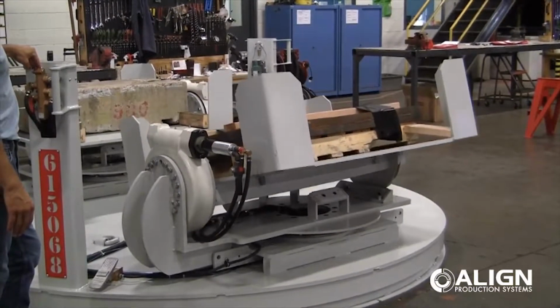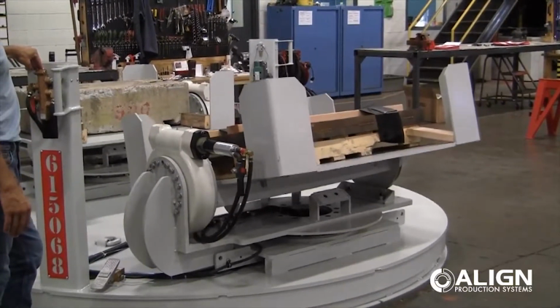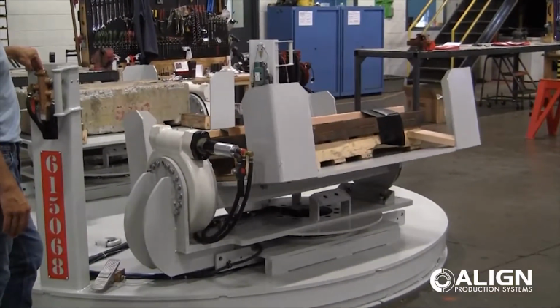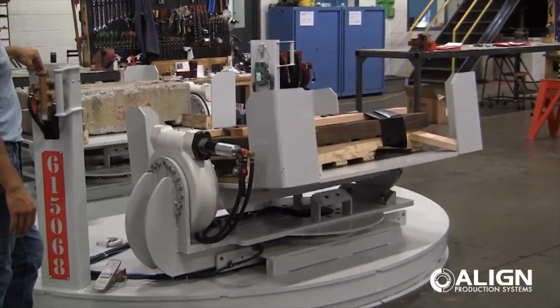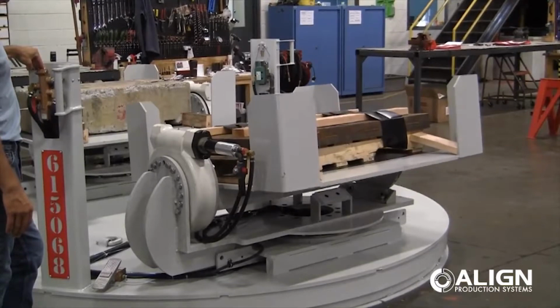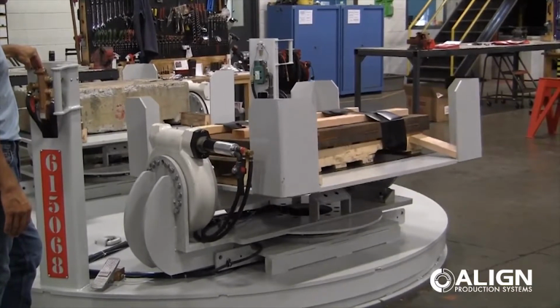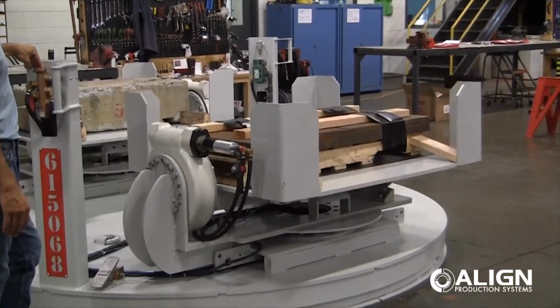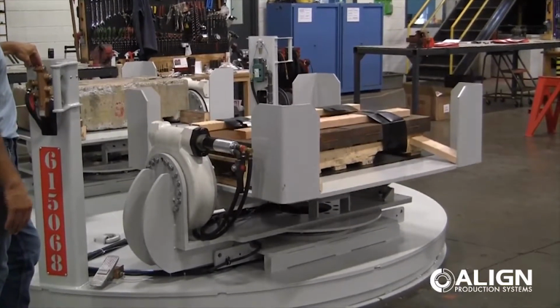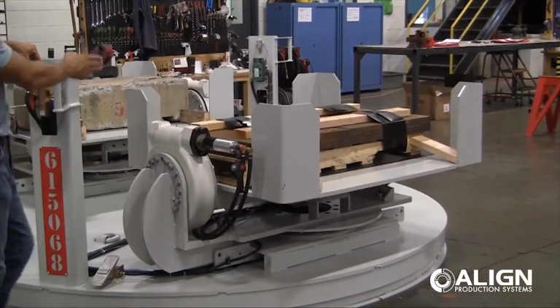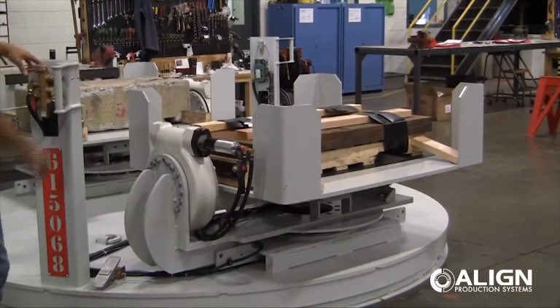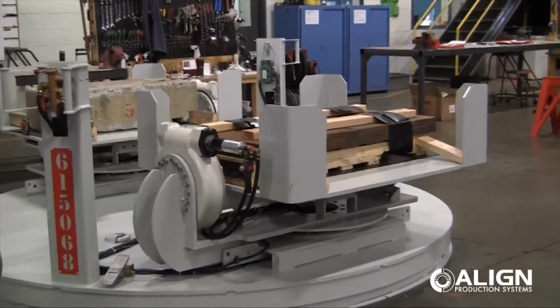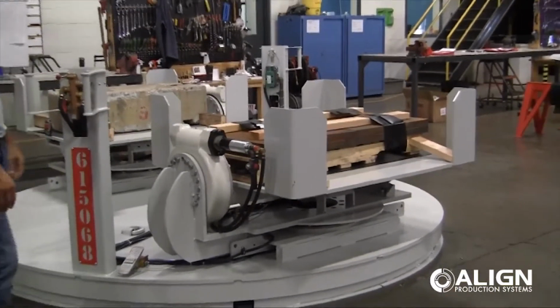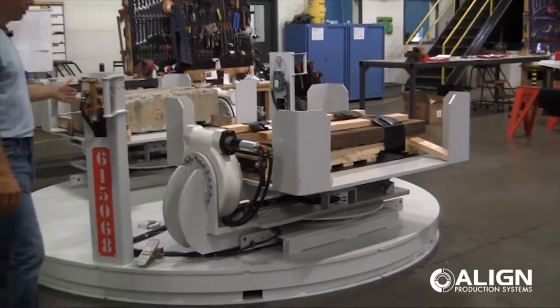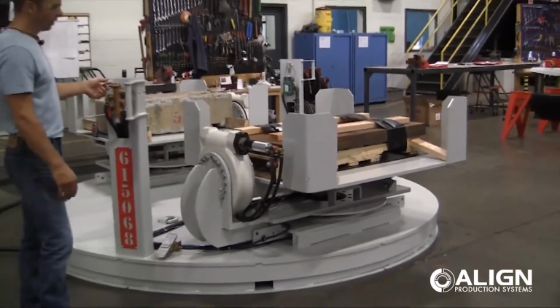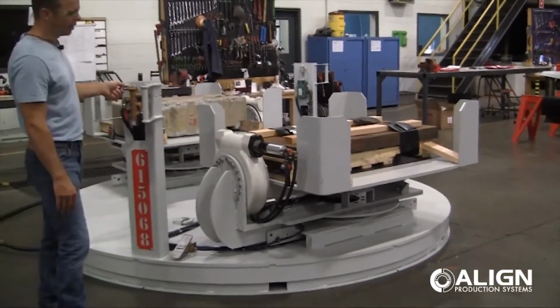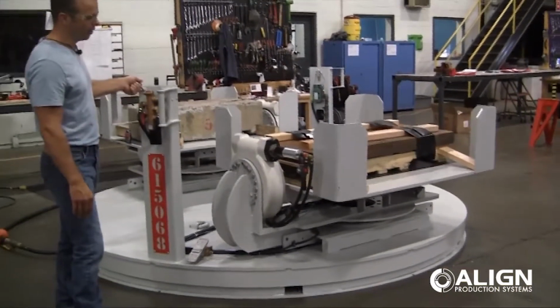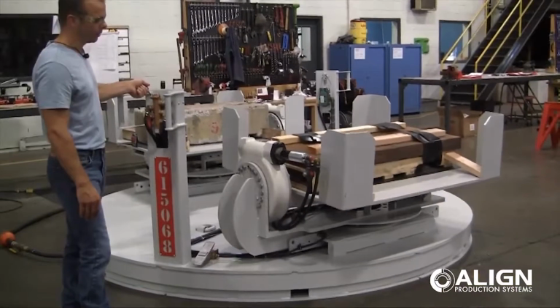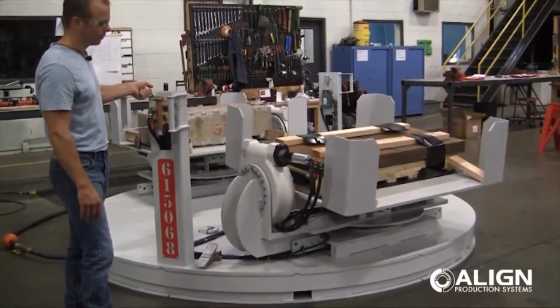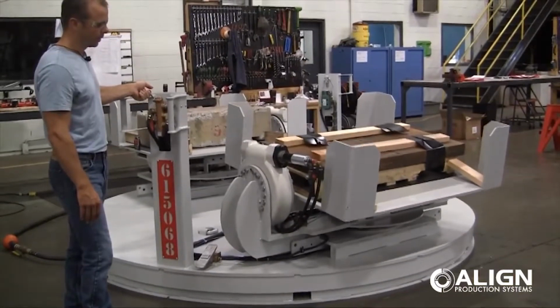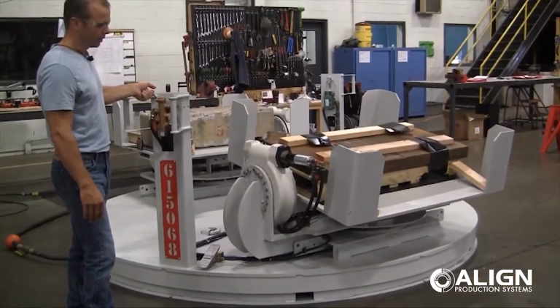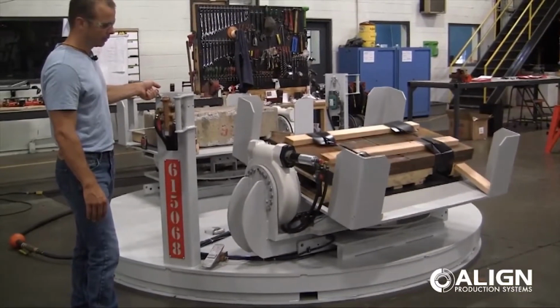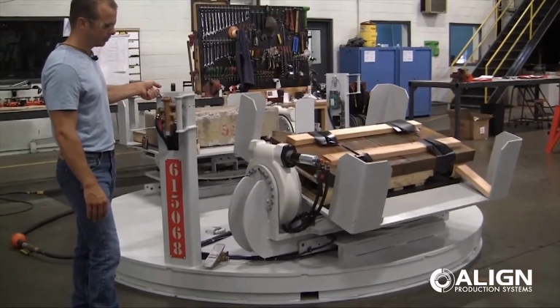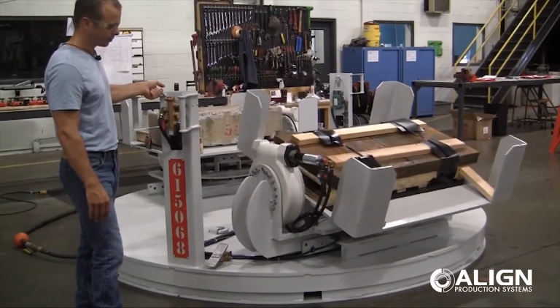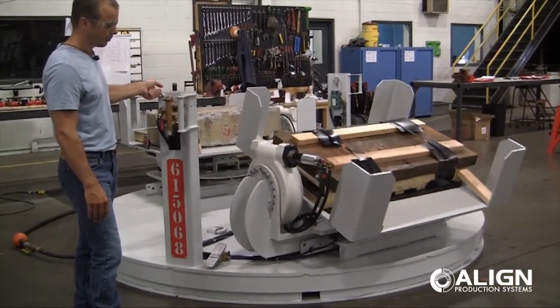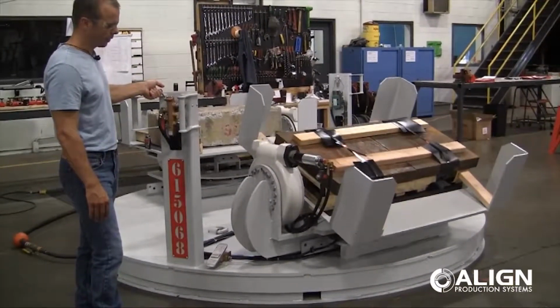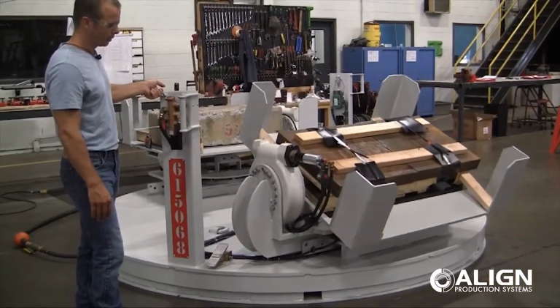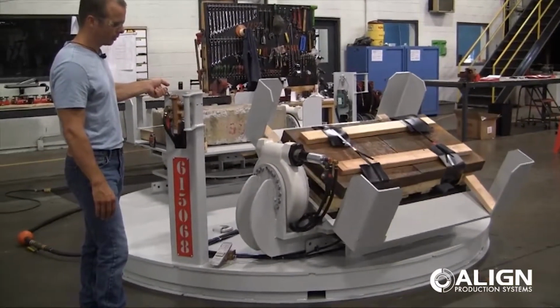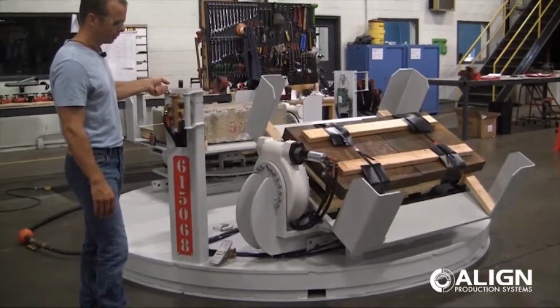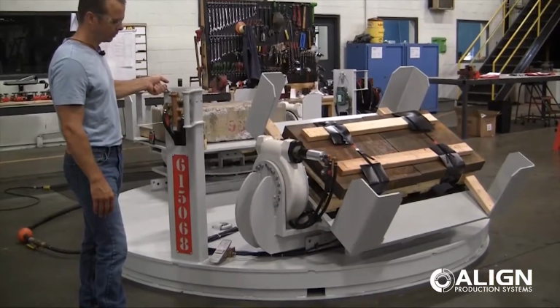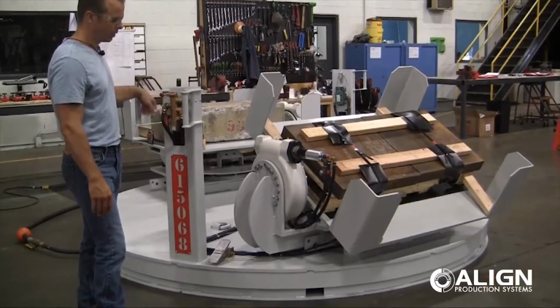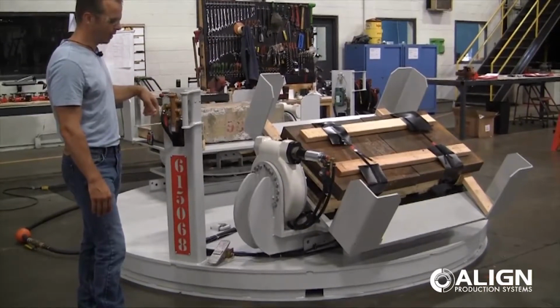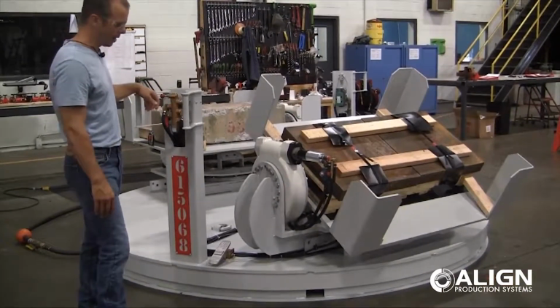It has a one-shot valve that stops the tilt in the center position, and then I can keep going and tilt it in that direction.